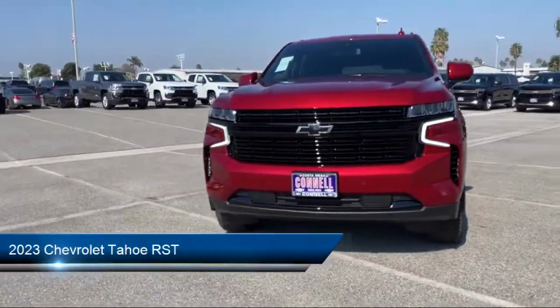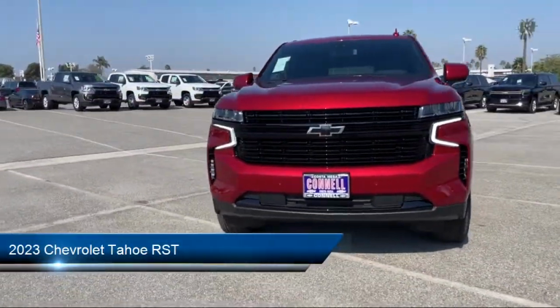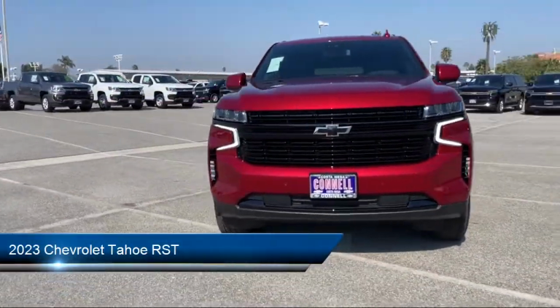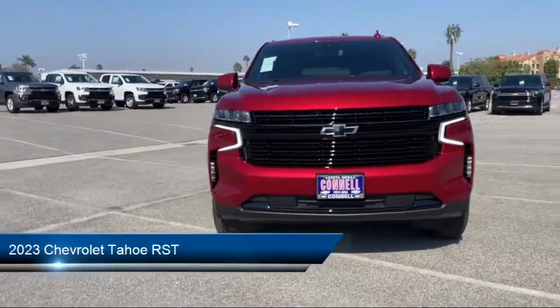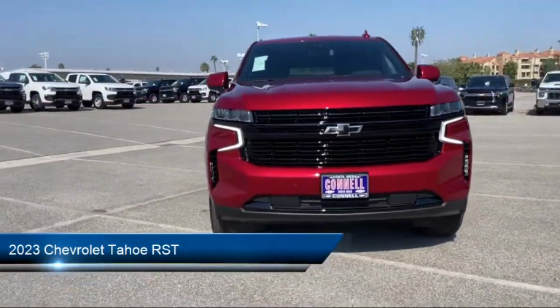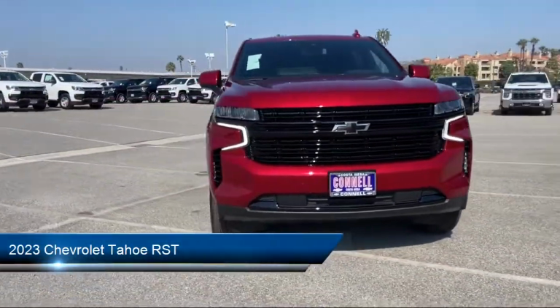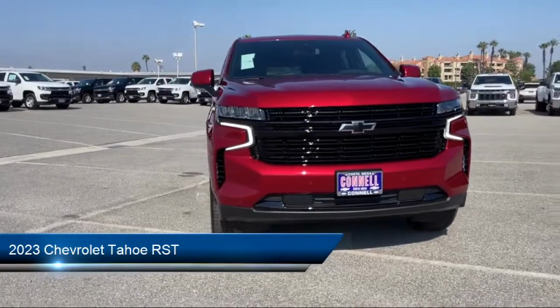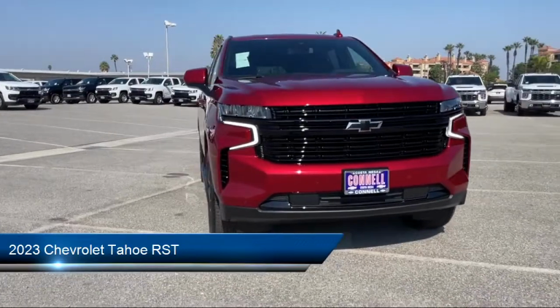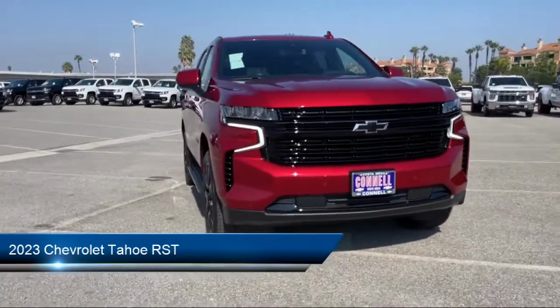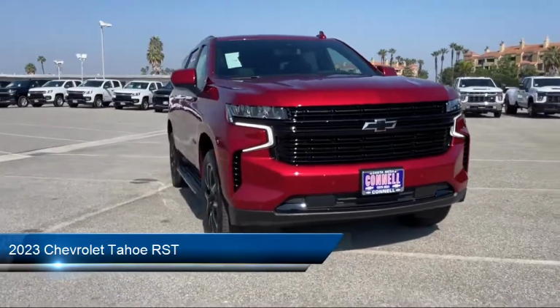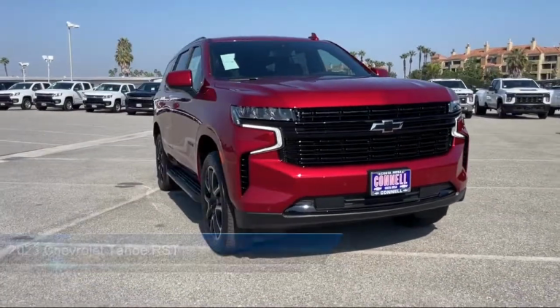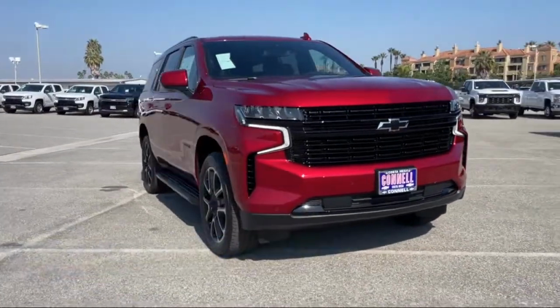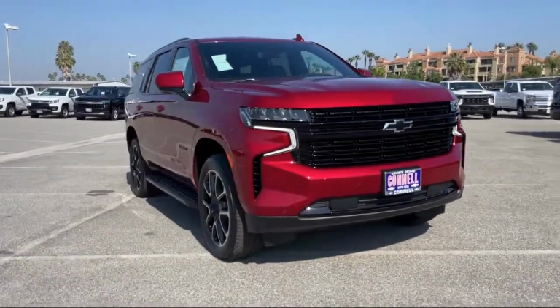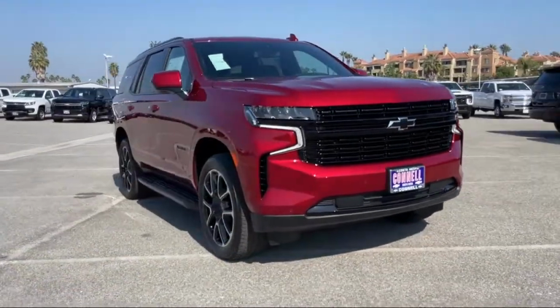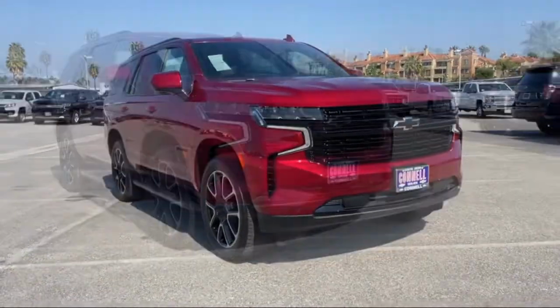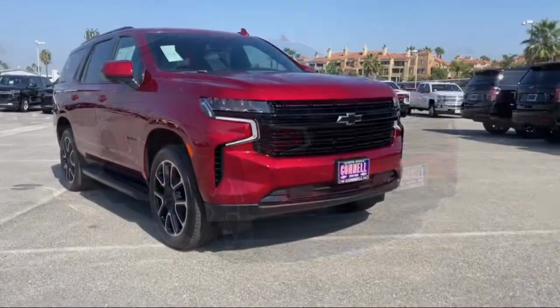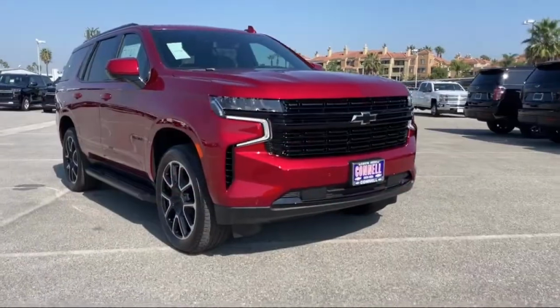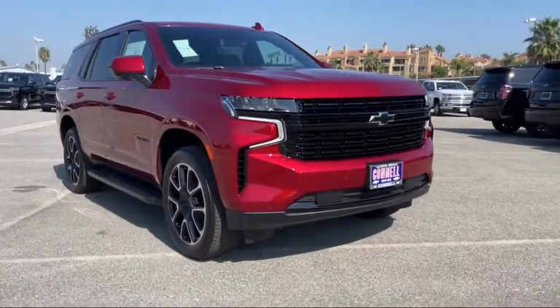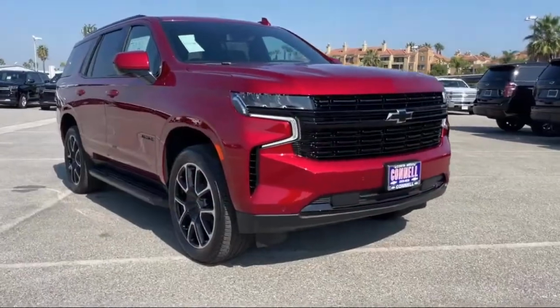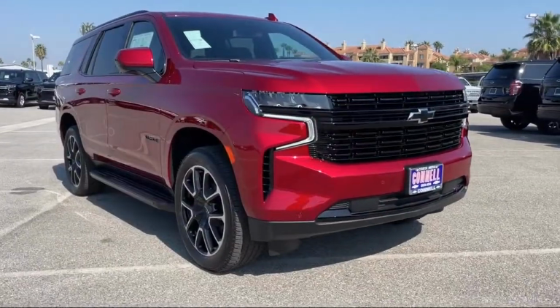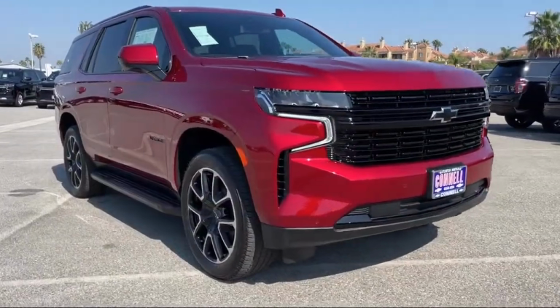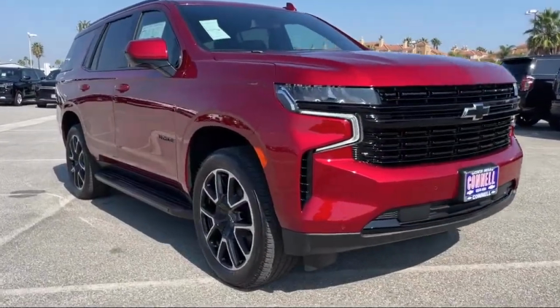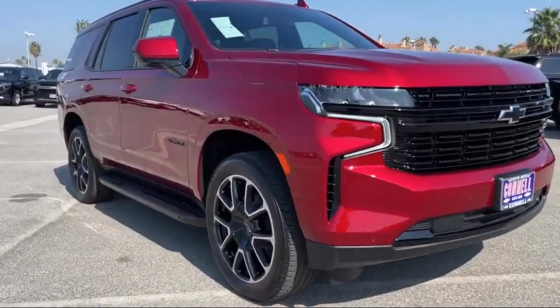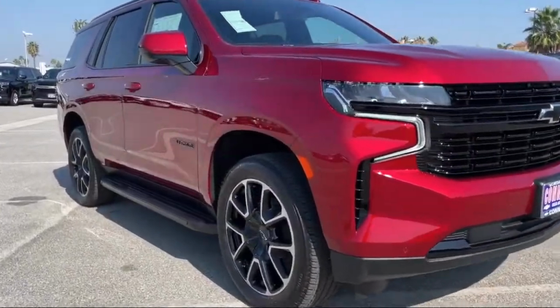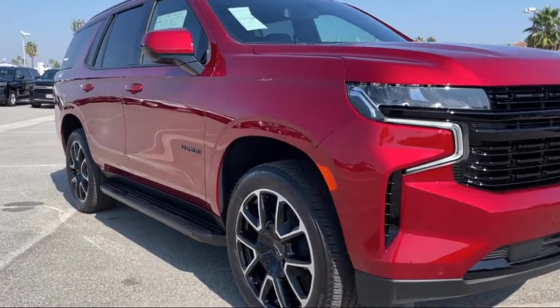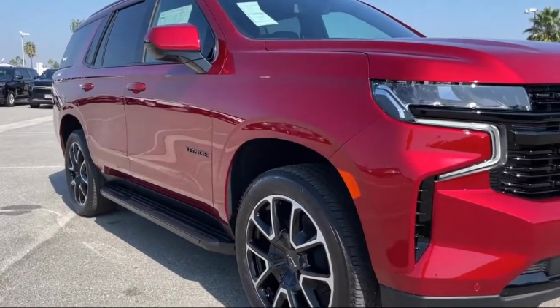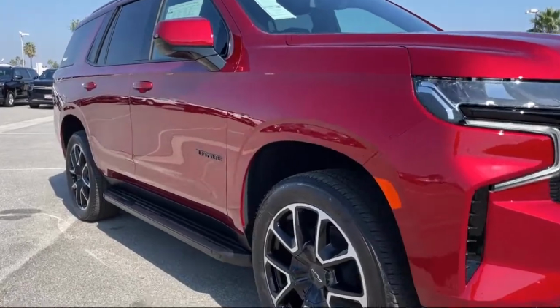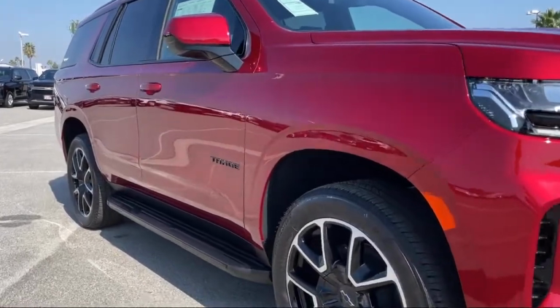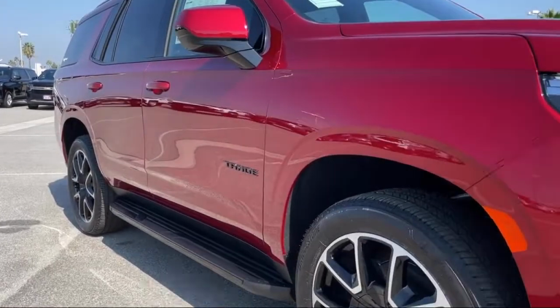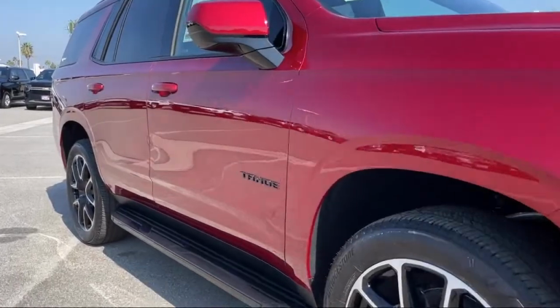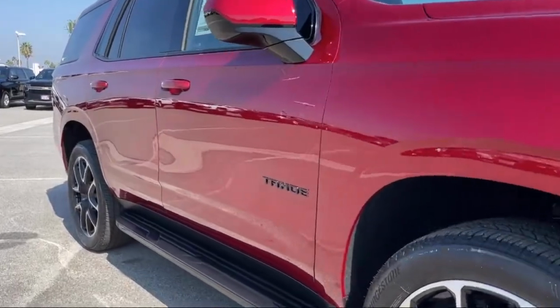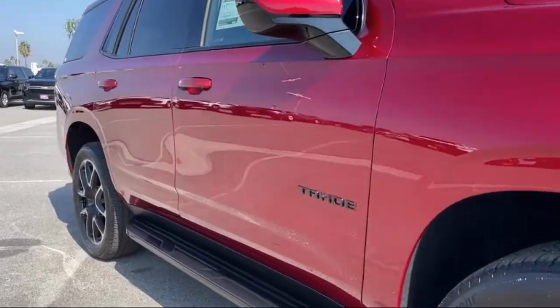It comes equipped with smart device integration, navigation, seat memory, four-wheel drive, and rain-sensitive windshield wipers.